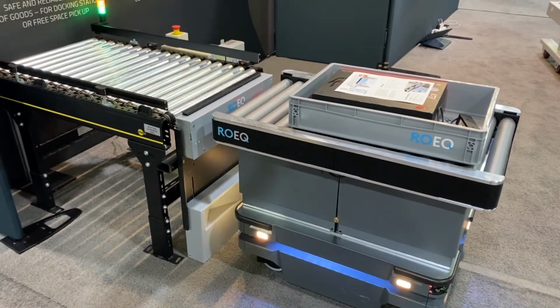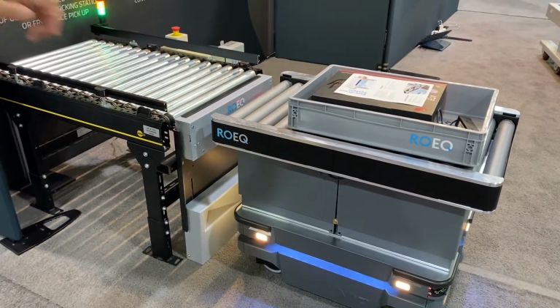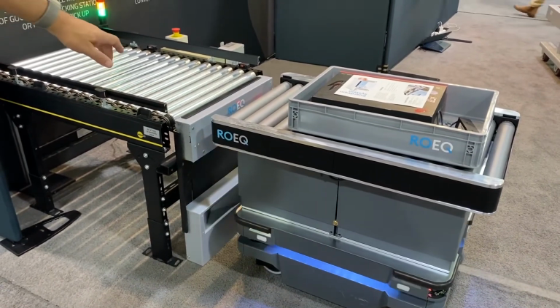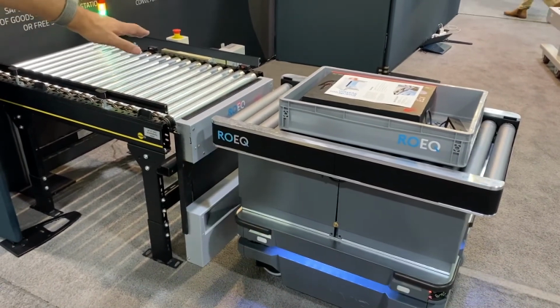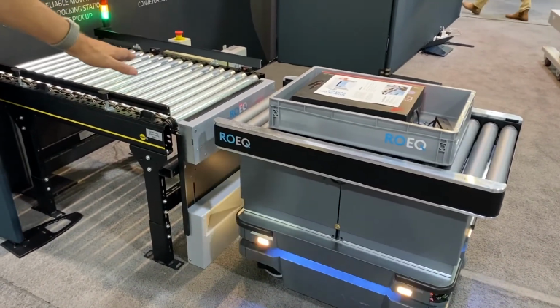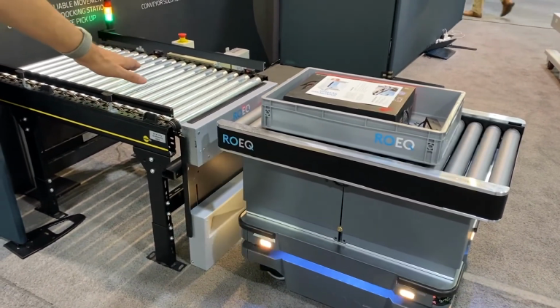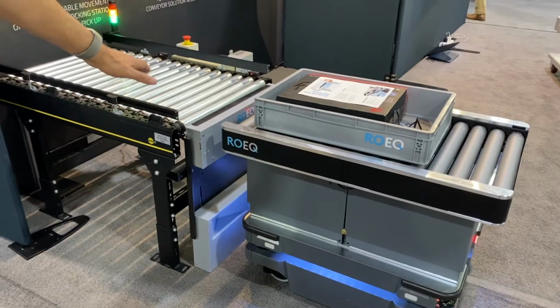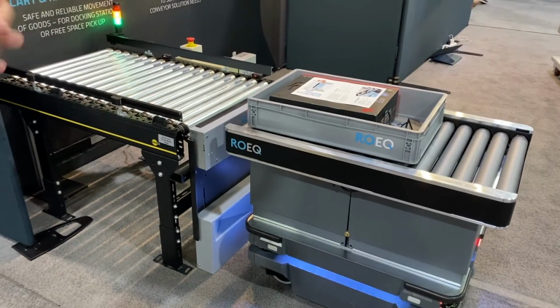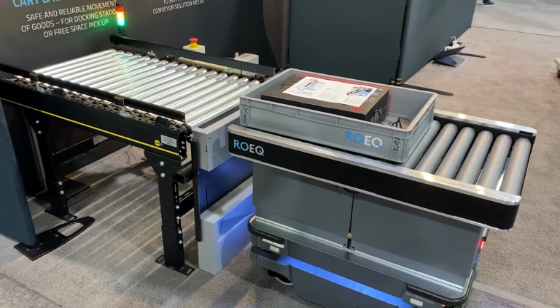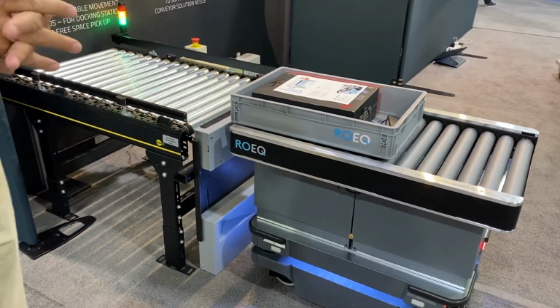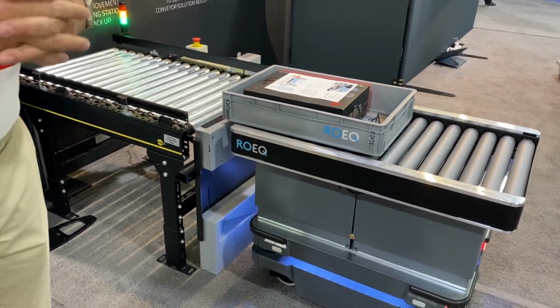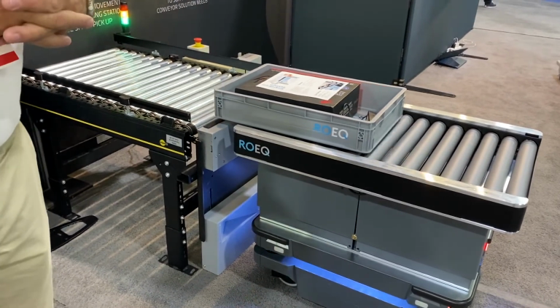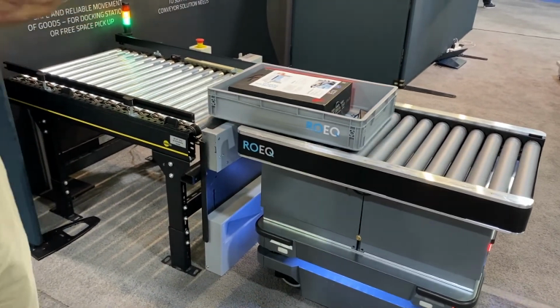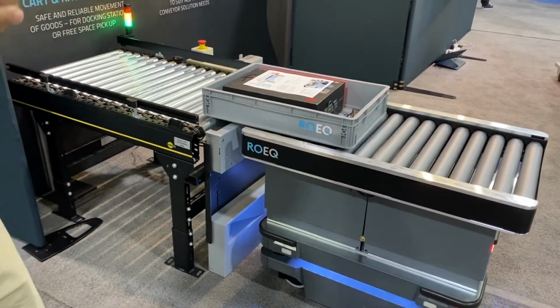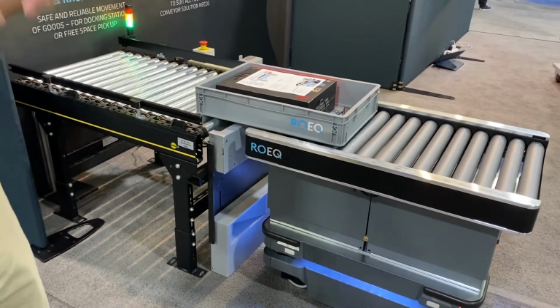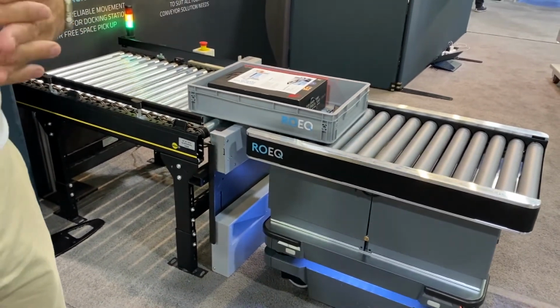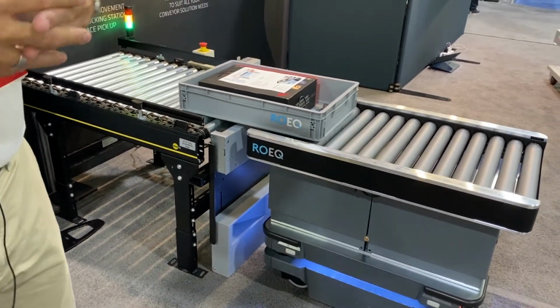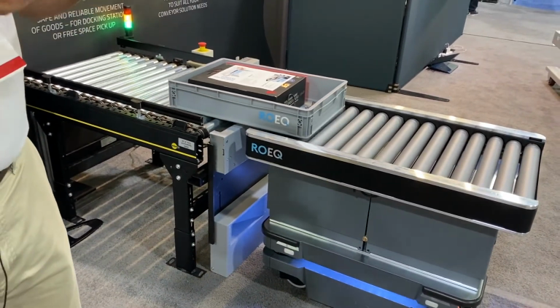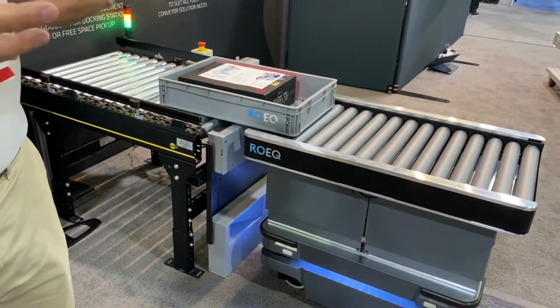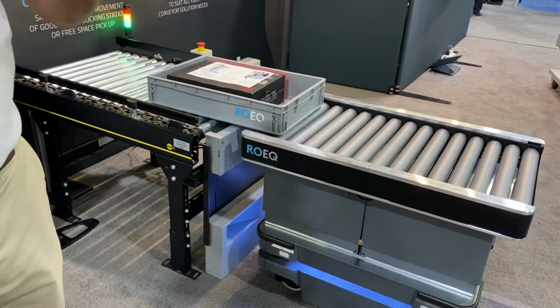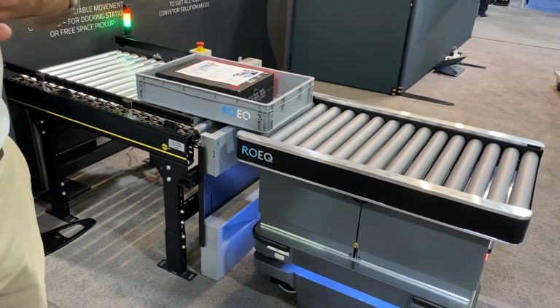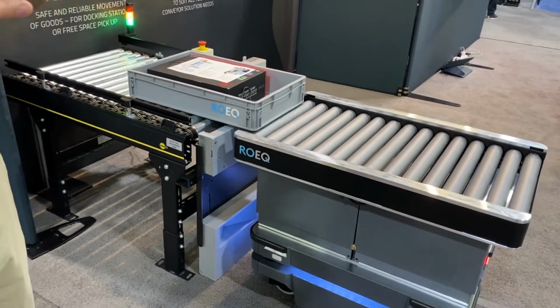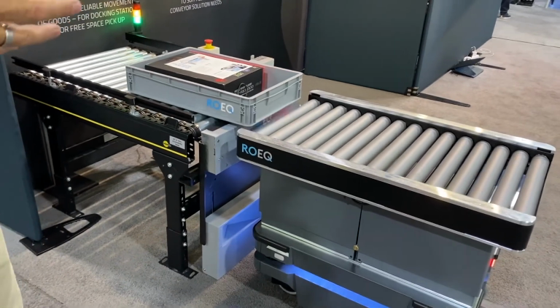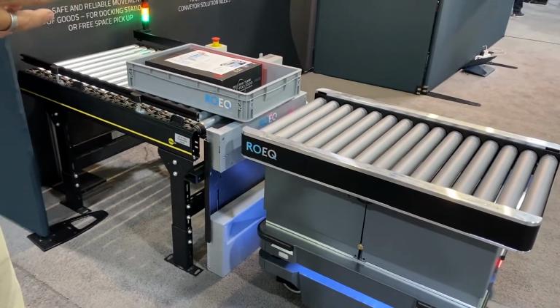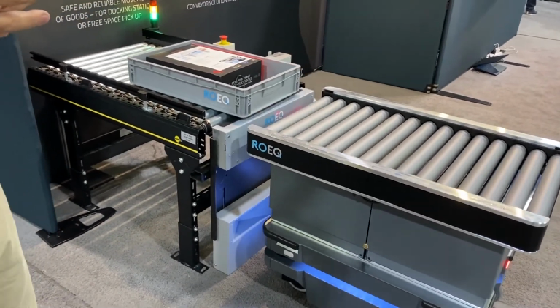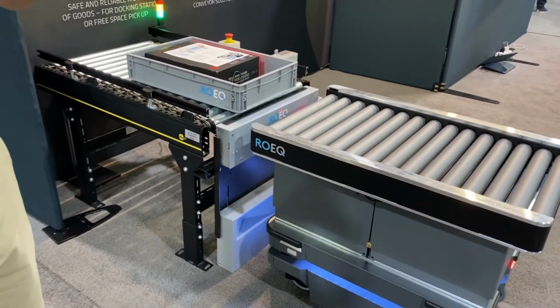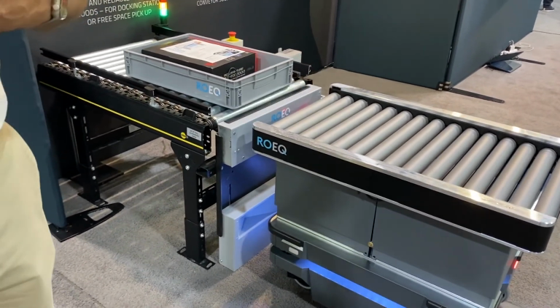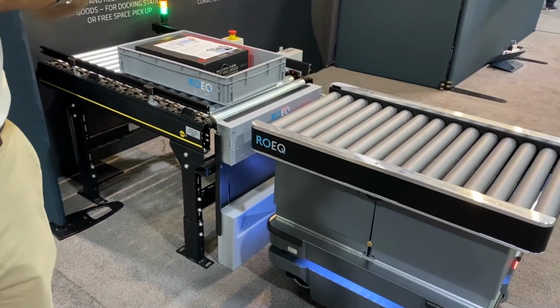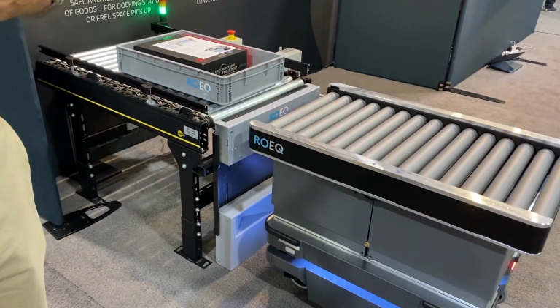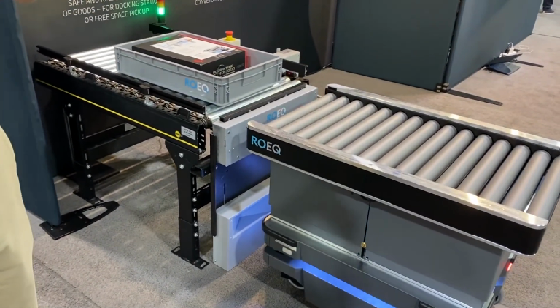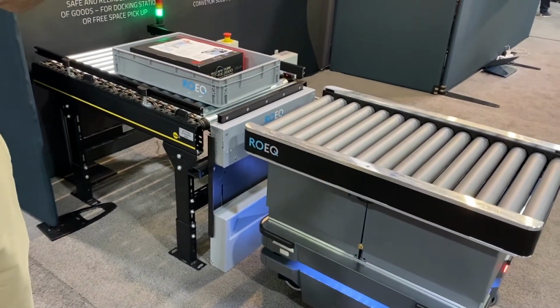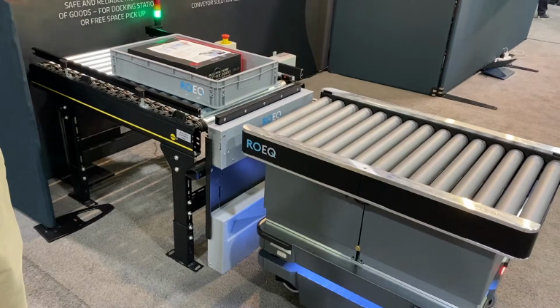What we have on there is the GuardCom system. The GuardCom system is a system that MiR developed because we saw a customer need, especially with a lot of issues that were happening with Wi-Fi connectivity.